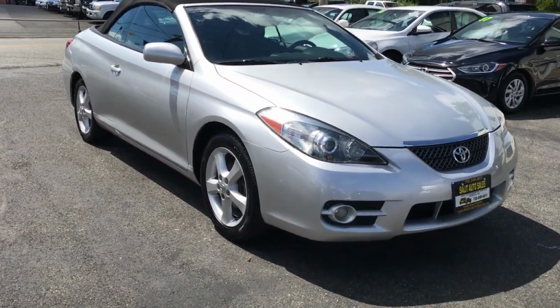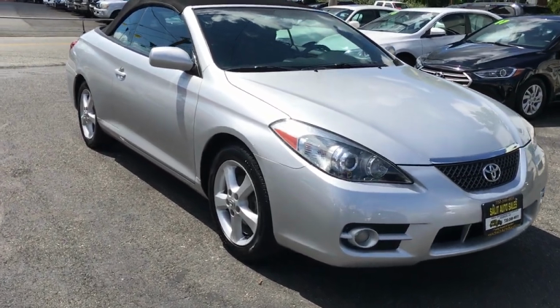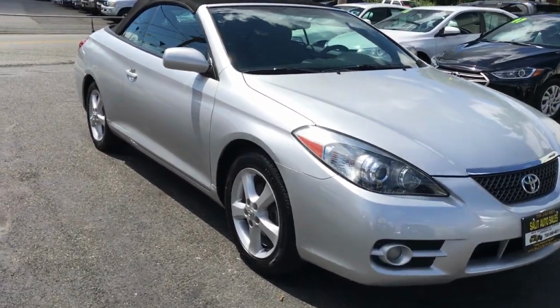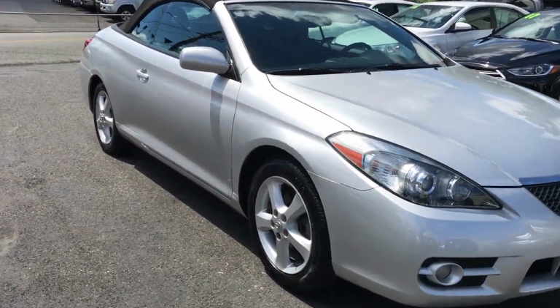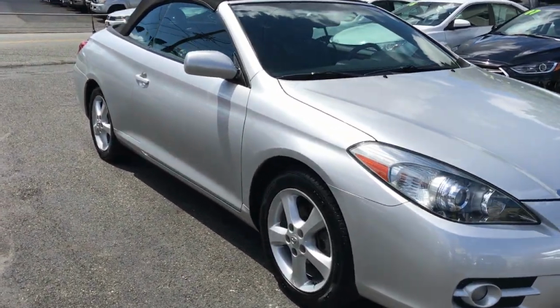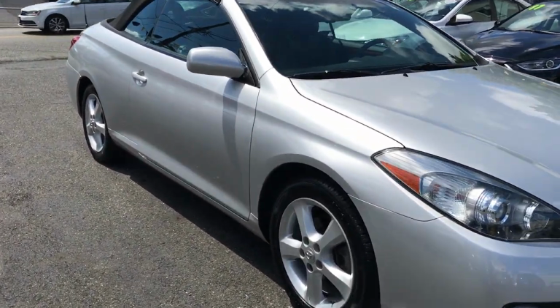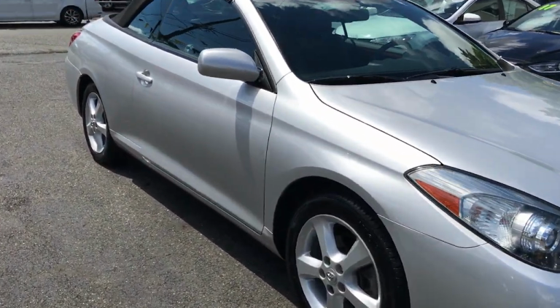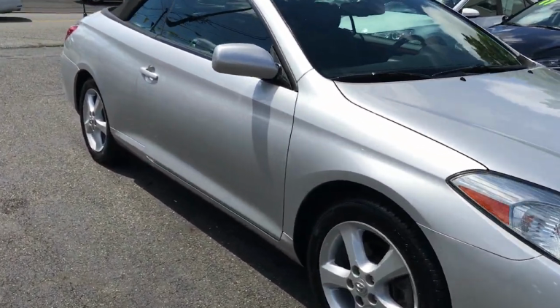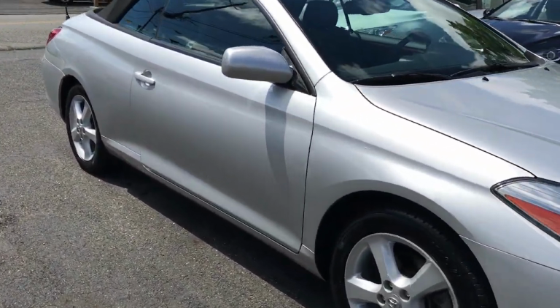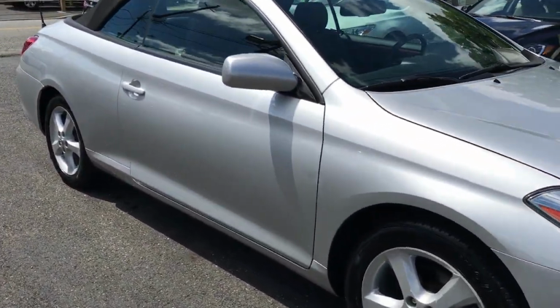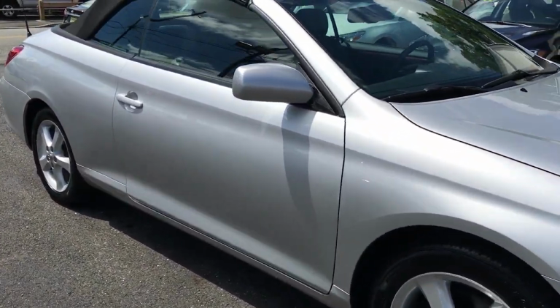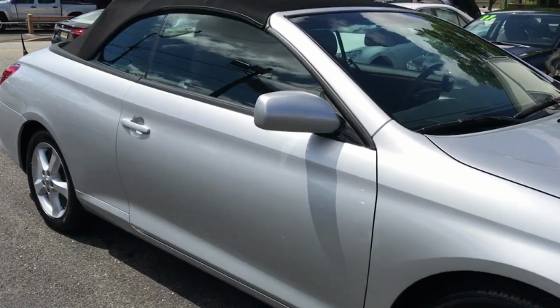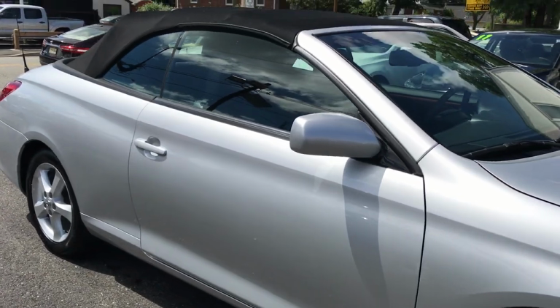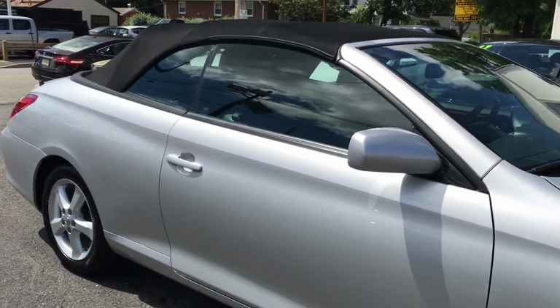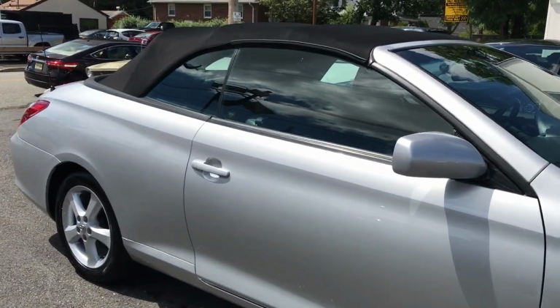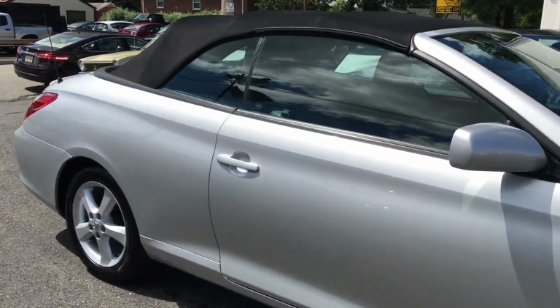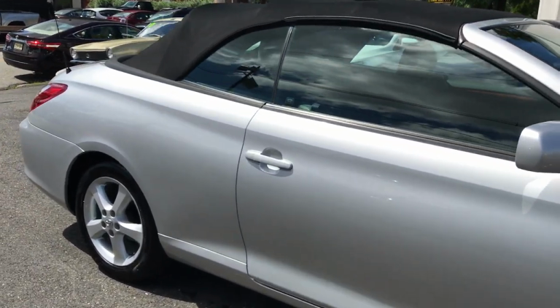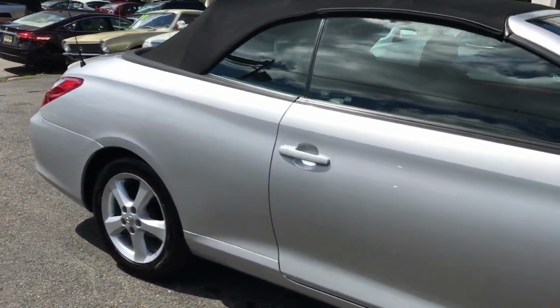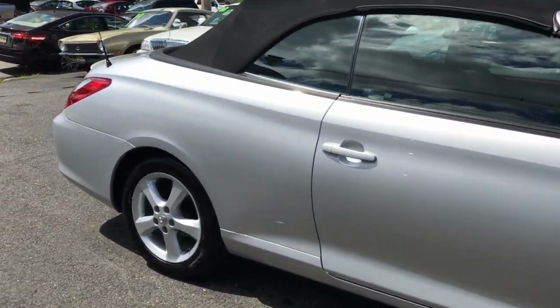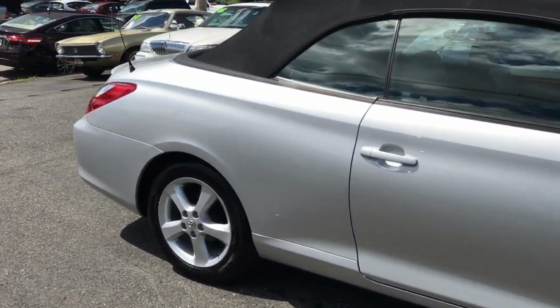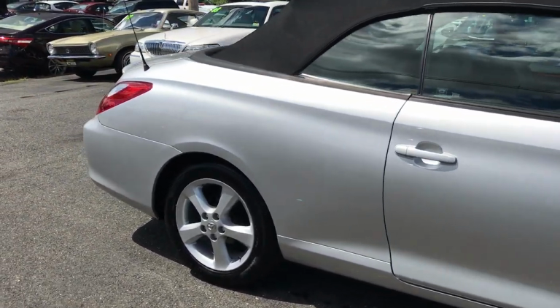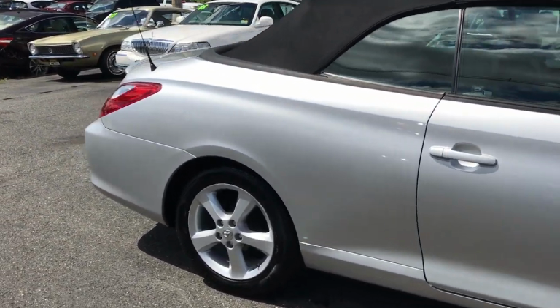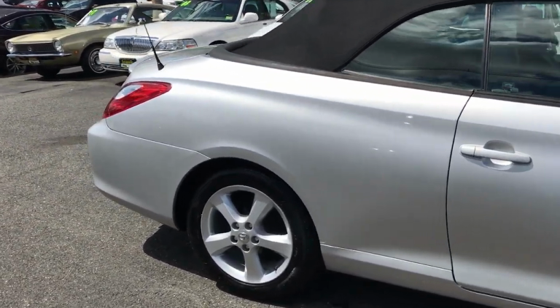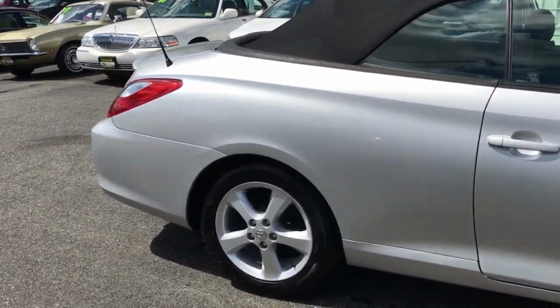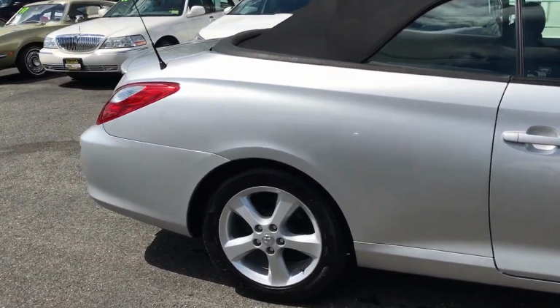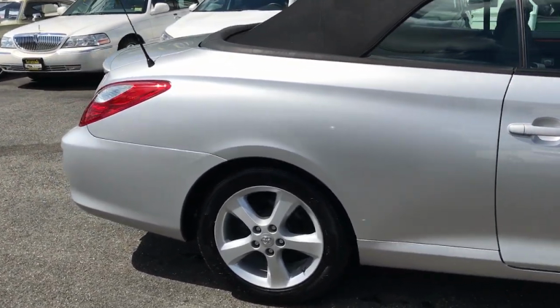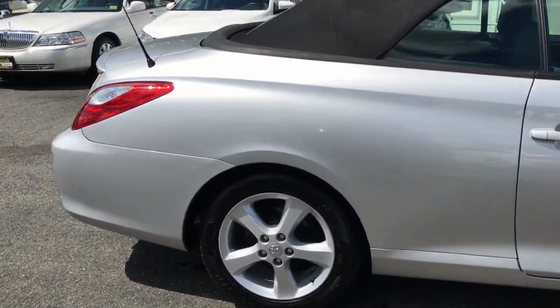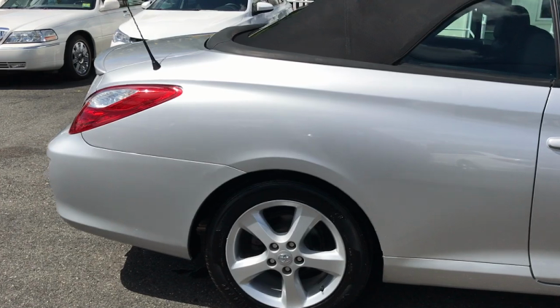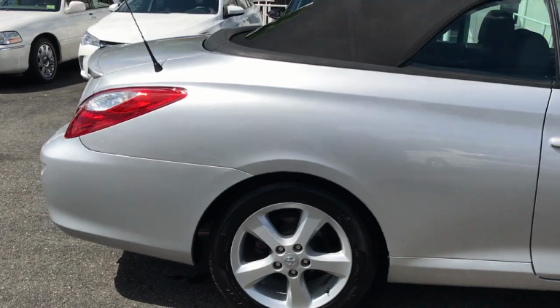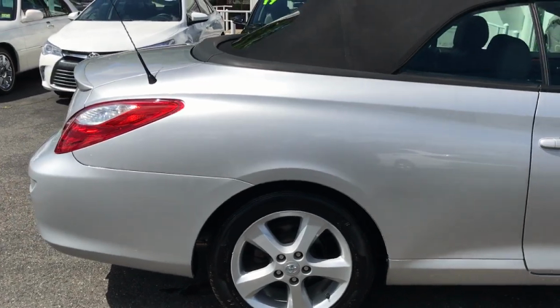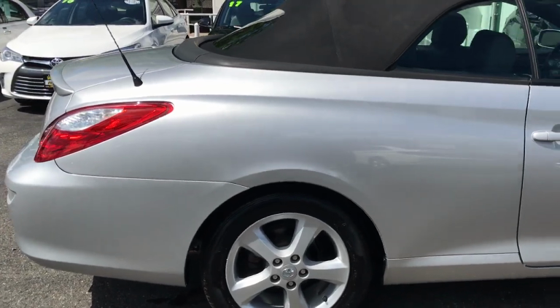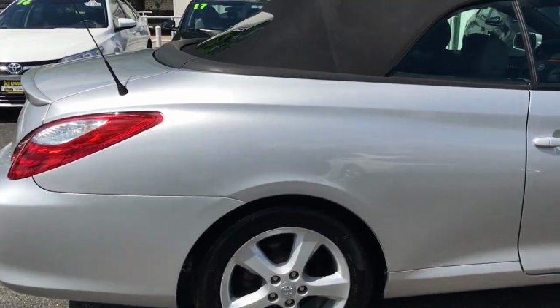Today I'm going to show you this 2008 Toyota Solara convertible, SLE model, 41,000 miles on it, super clean in and out with navigation. Let's get started.